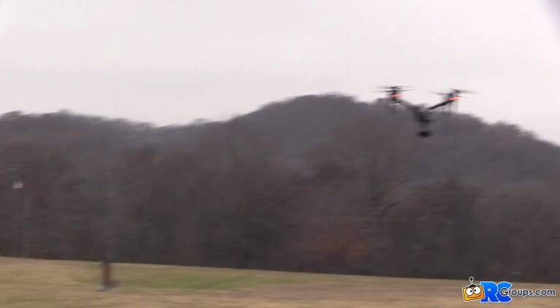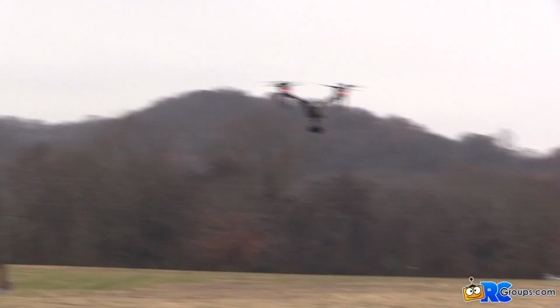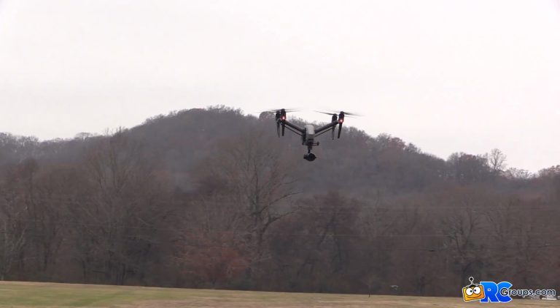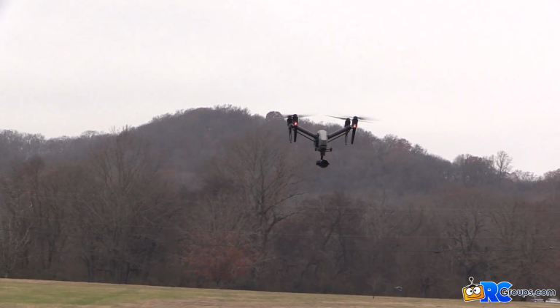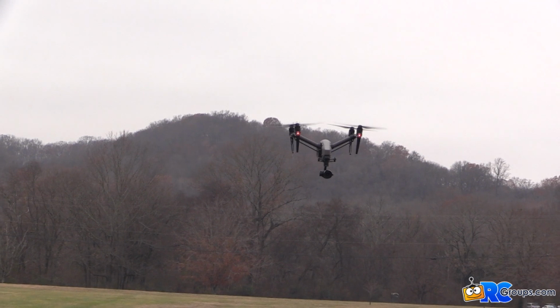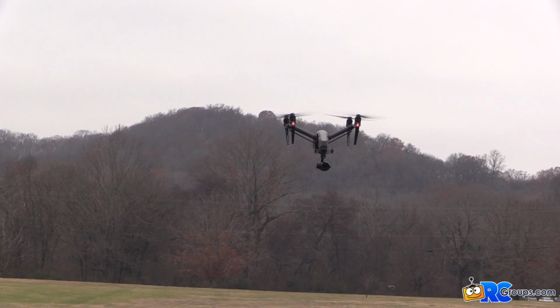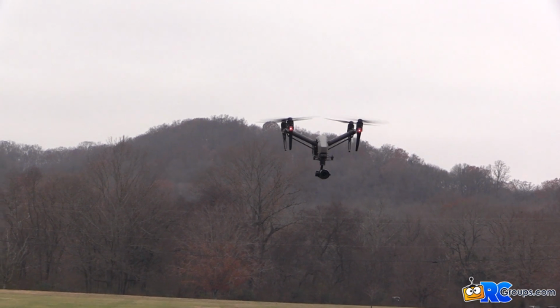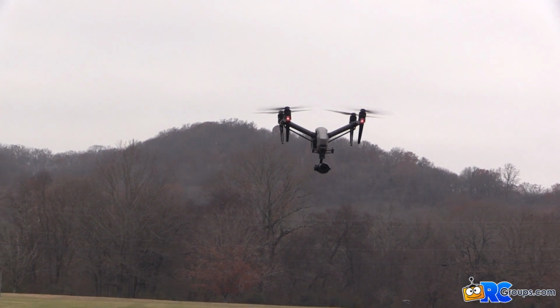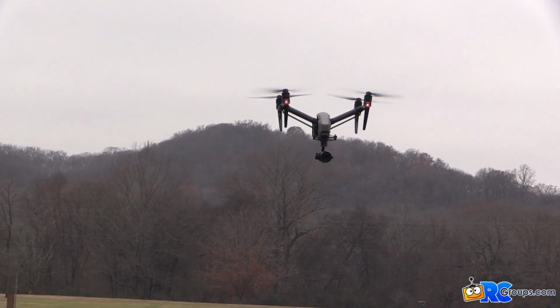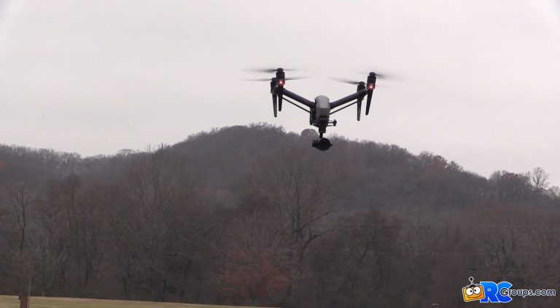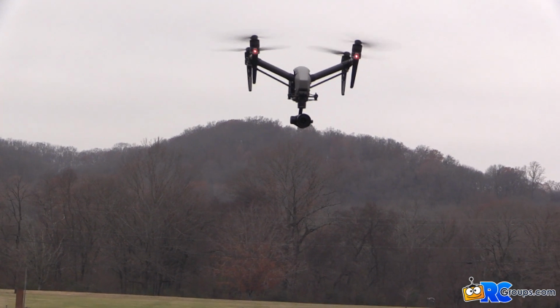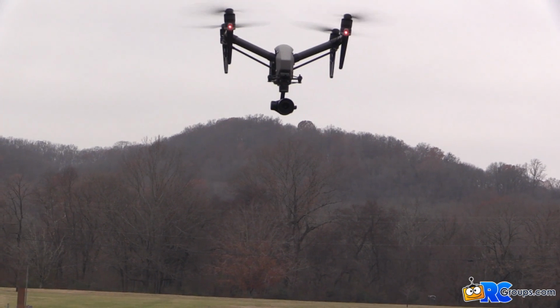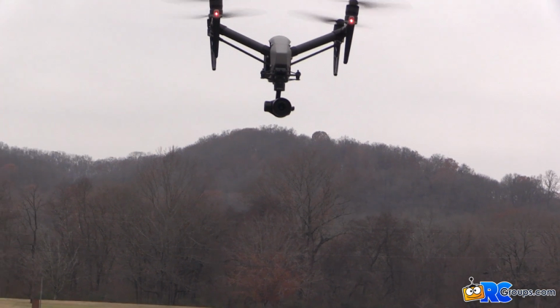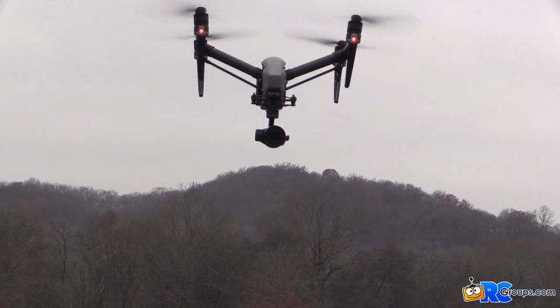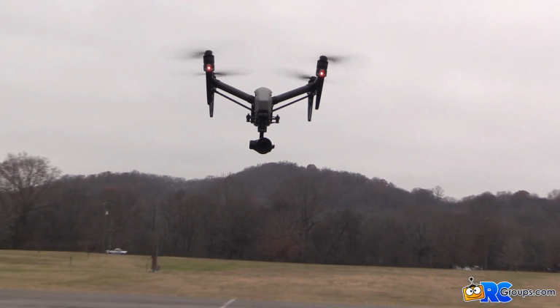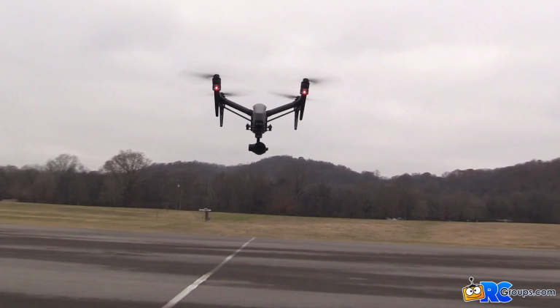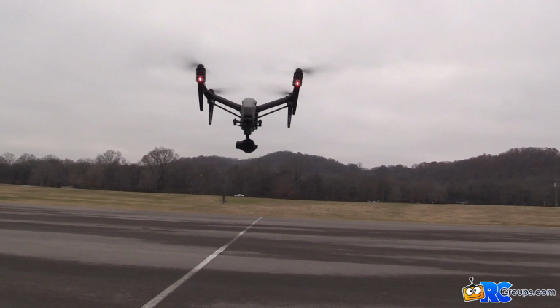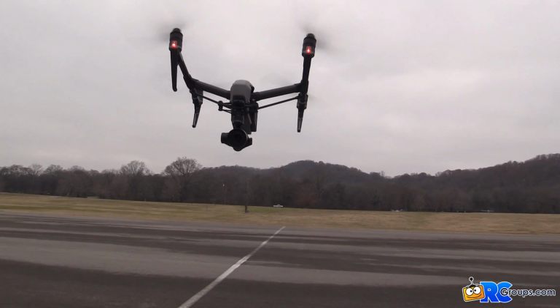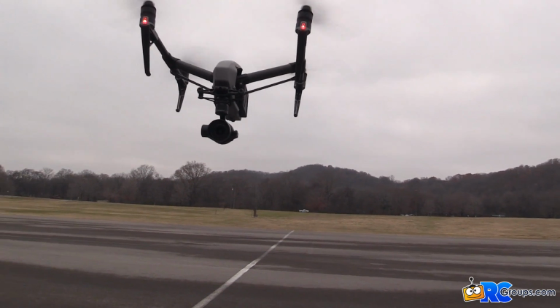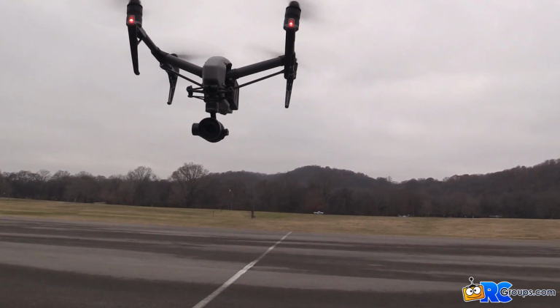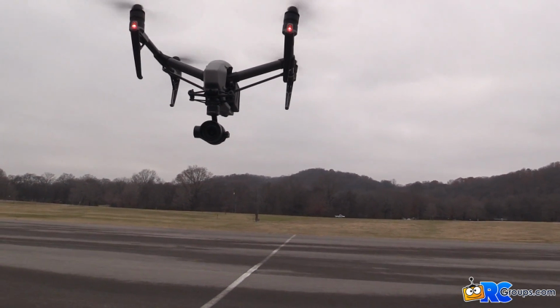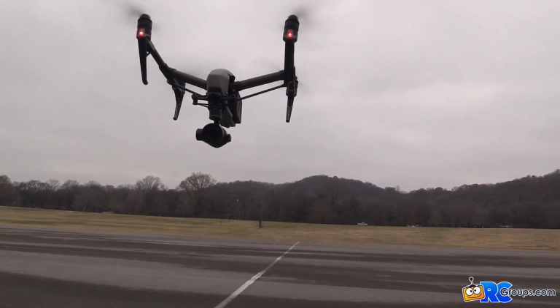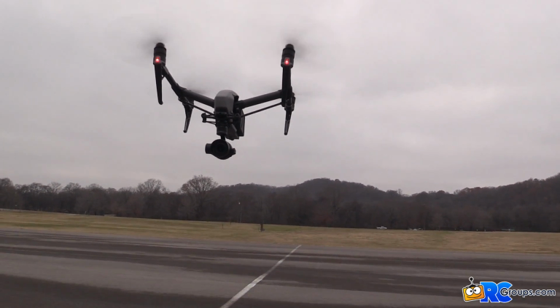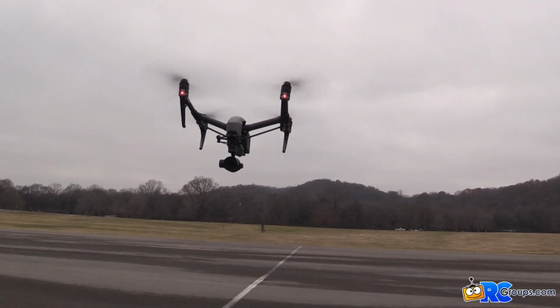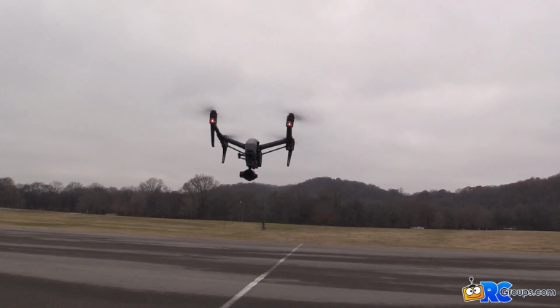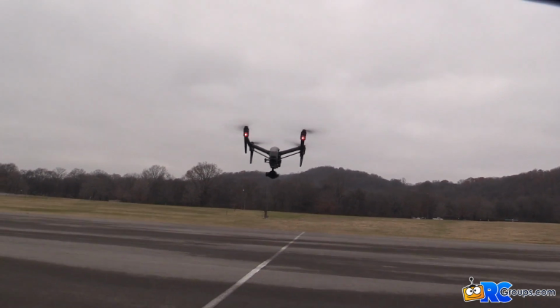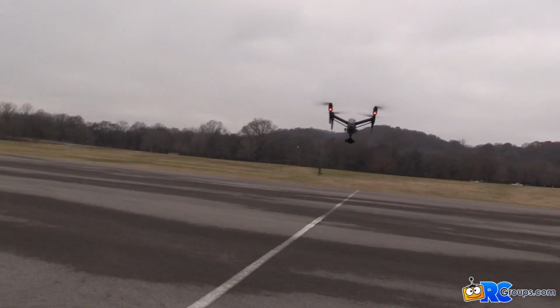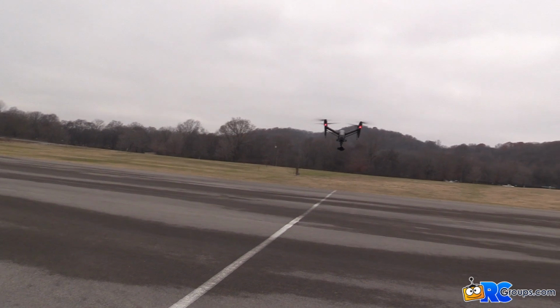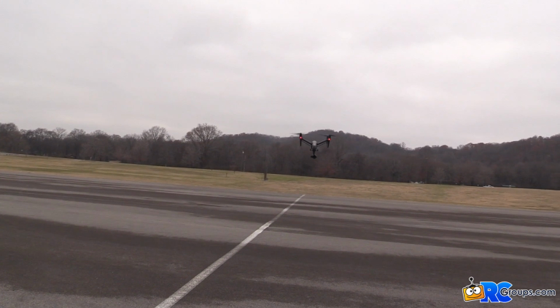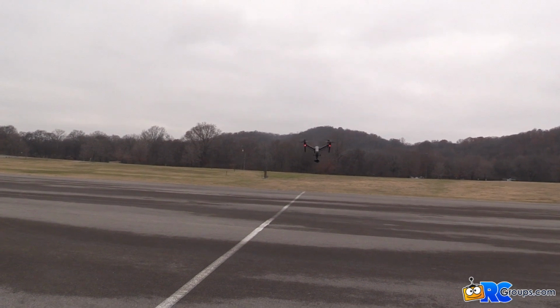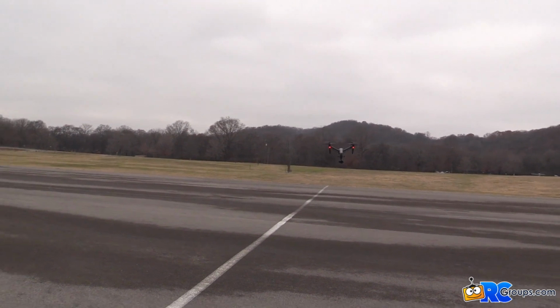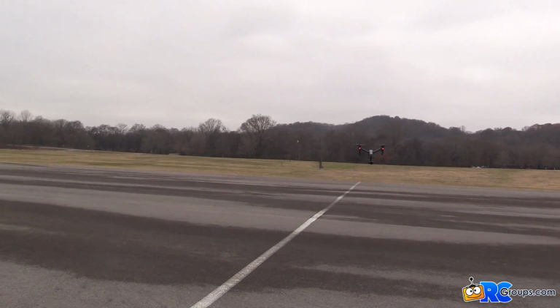So as I approach us... pretty darn close — that obstacle avoidance went off at the same time mine did.